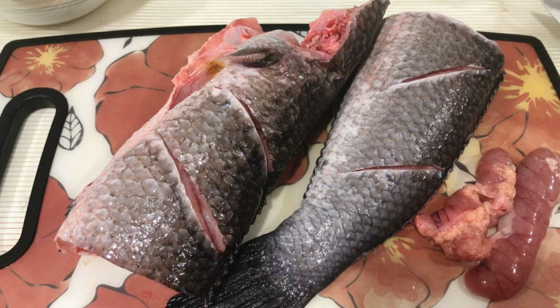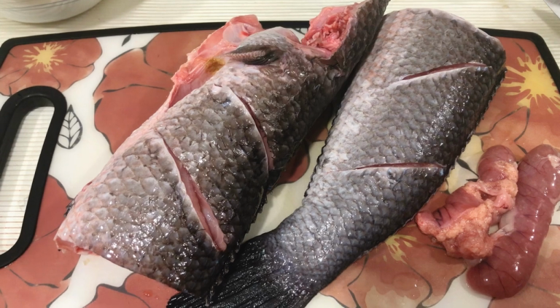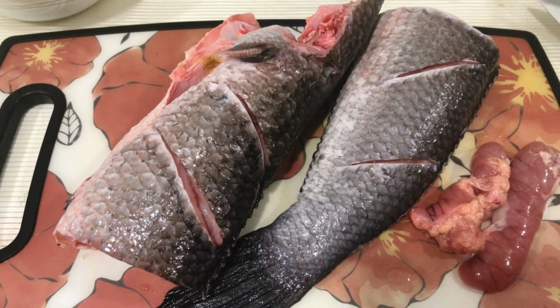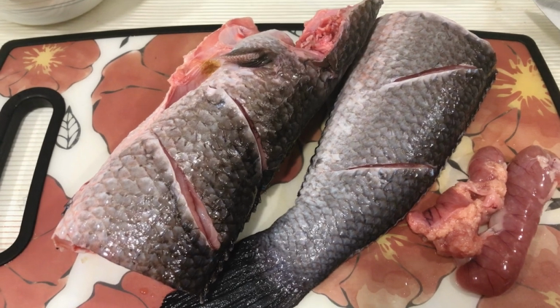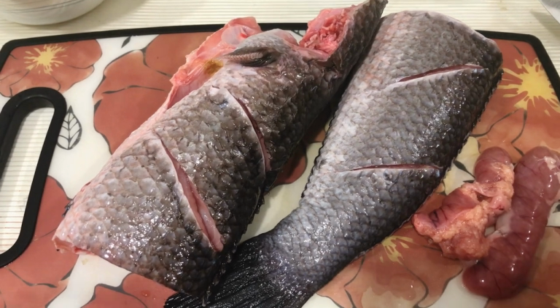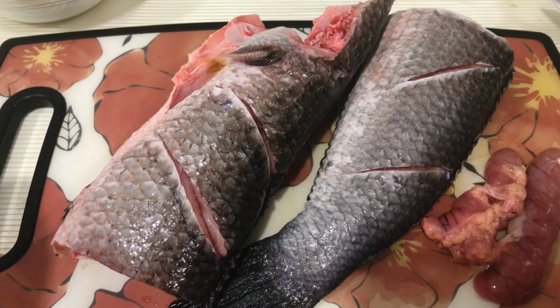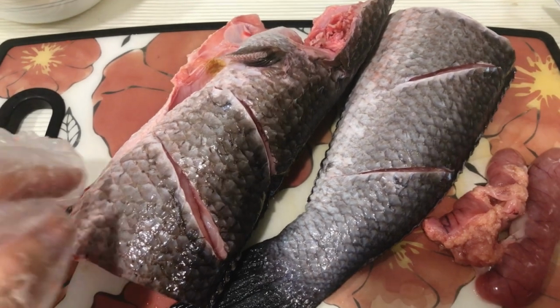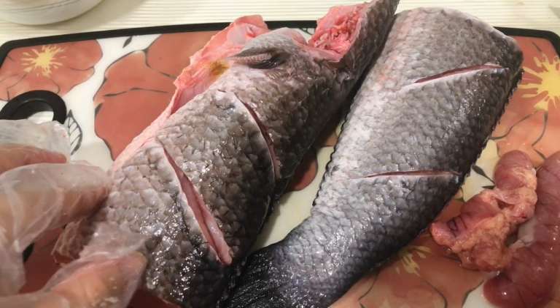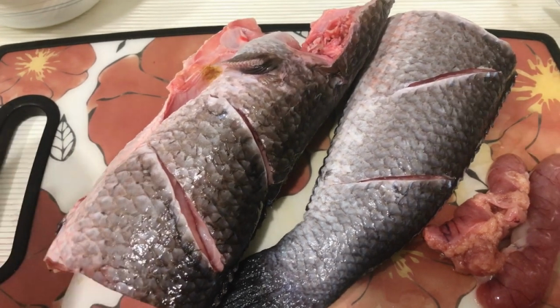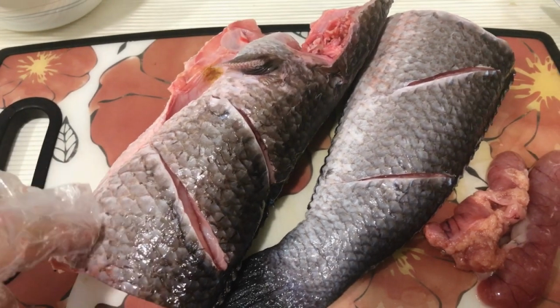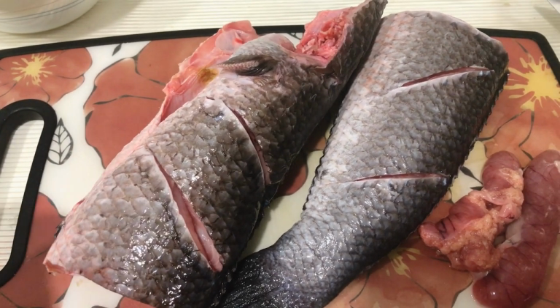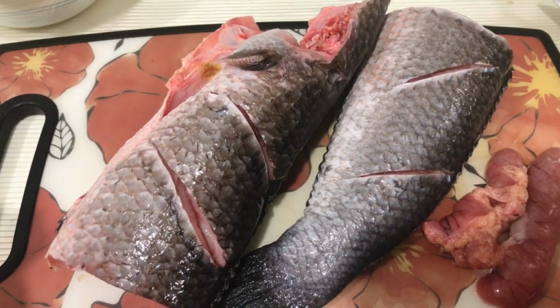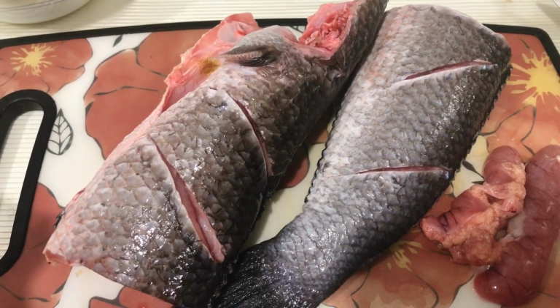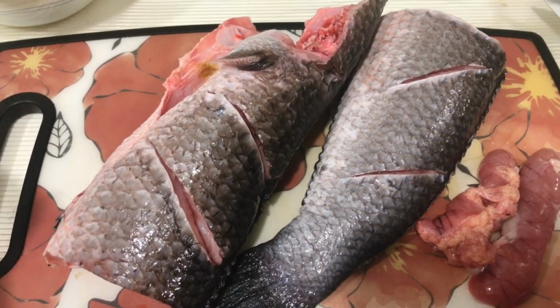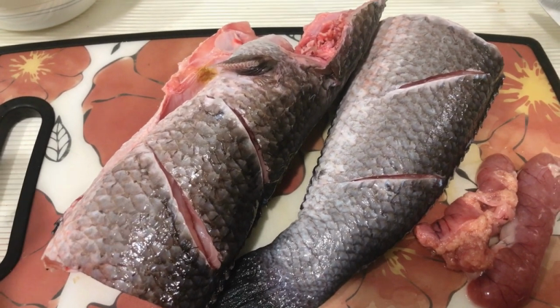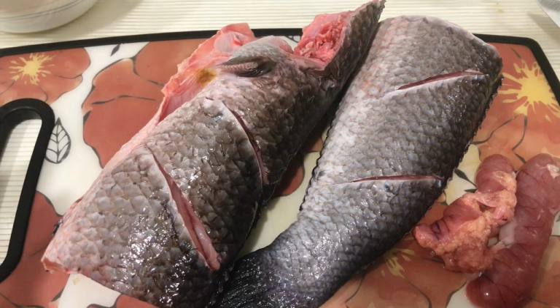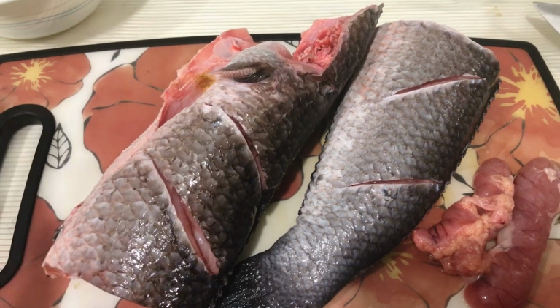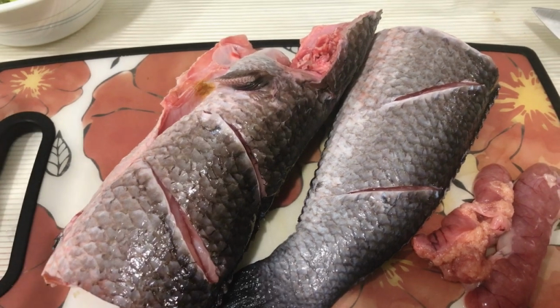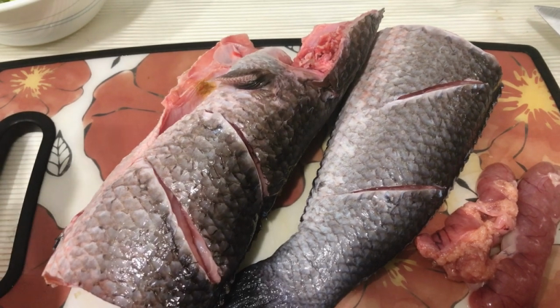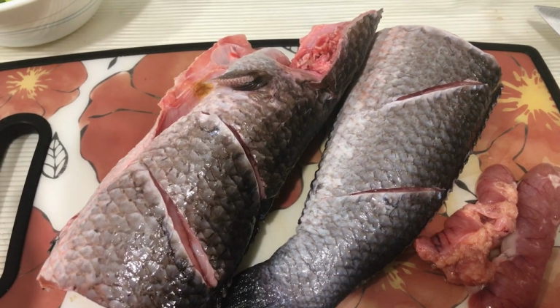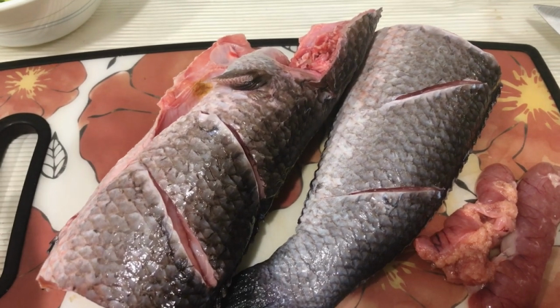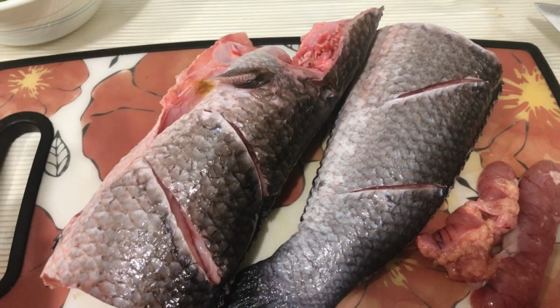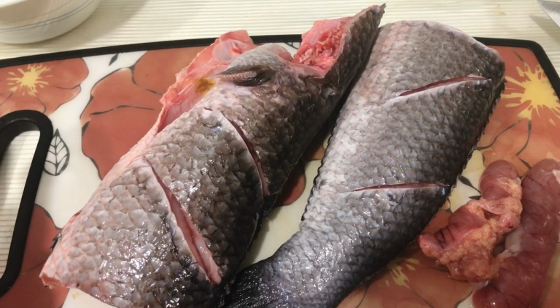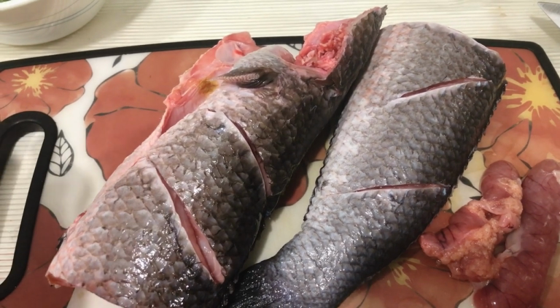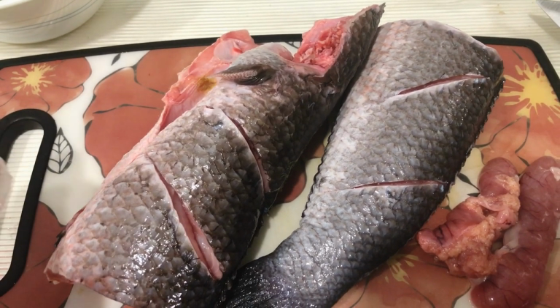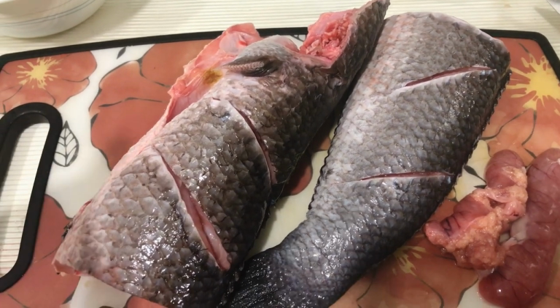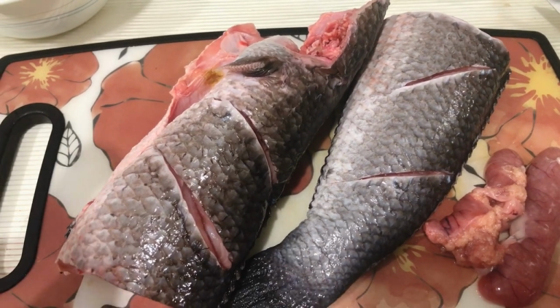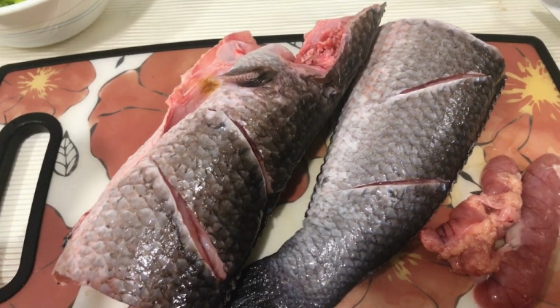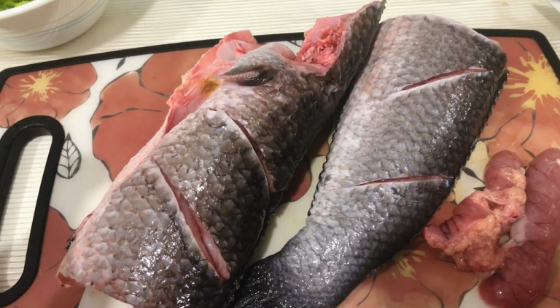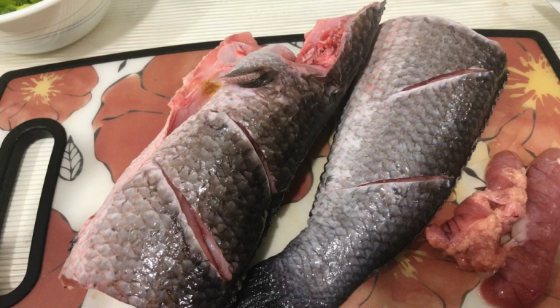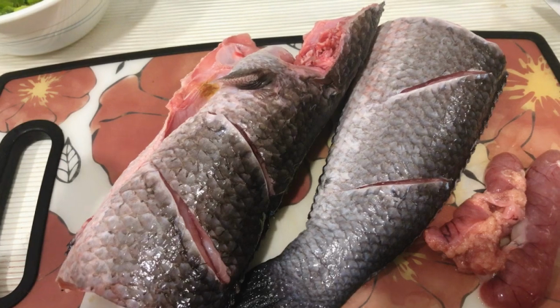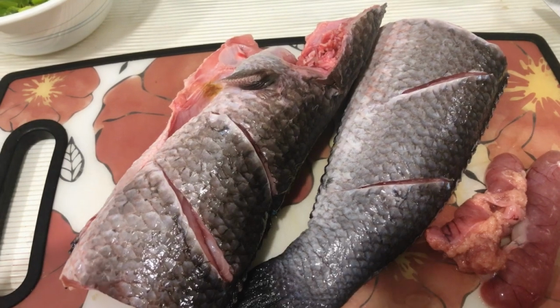Hello everyone, today I'm going to show you how to make simple grilled snakehead fish using the Ninja Smart Grill.